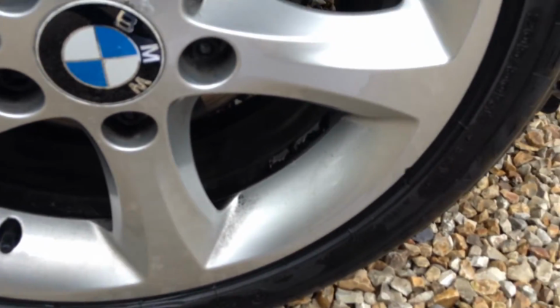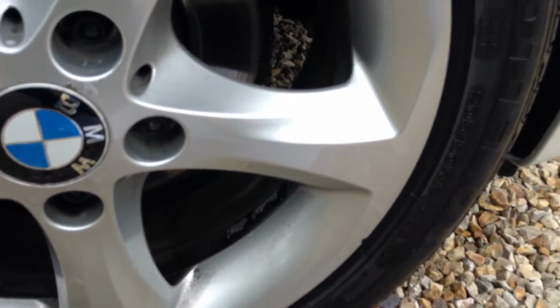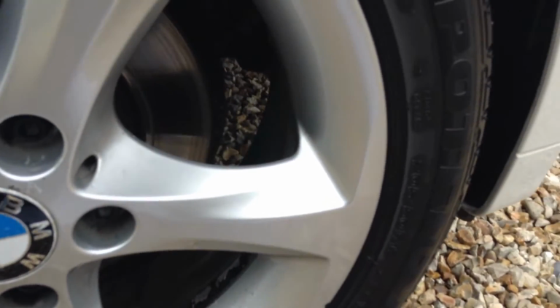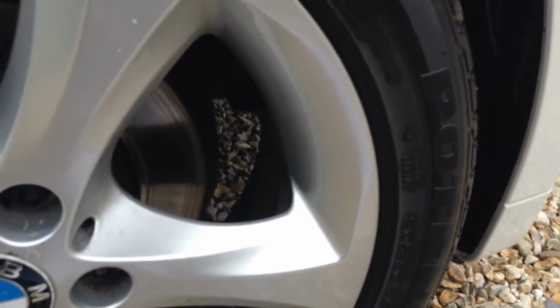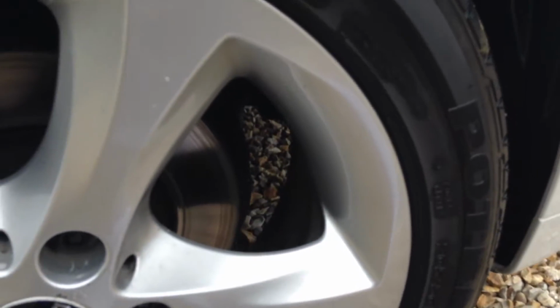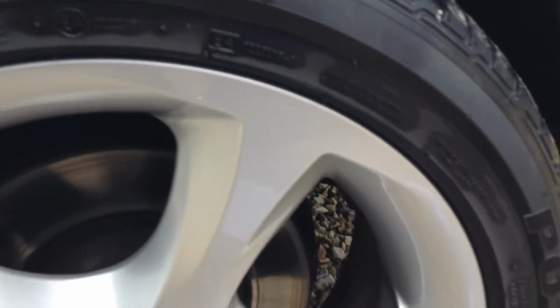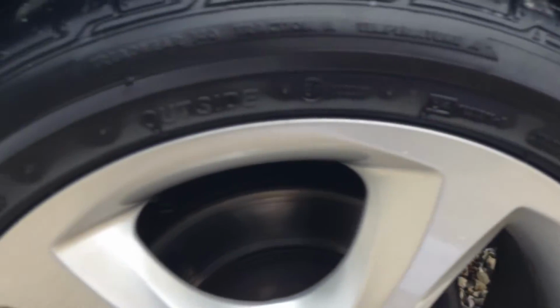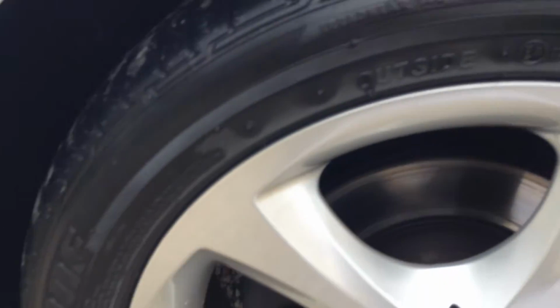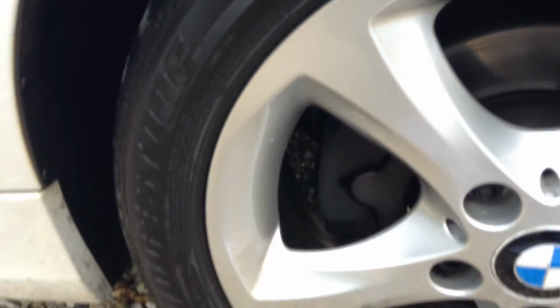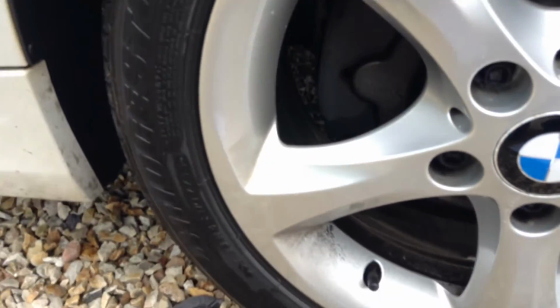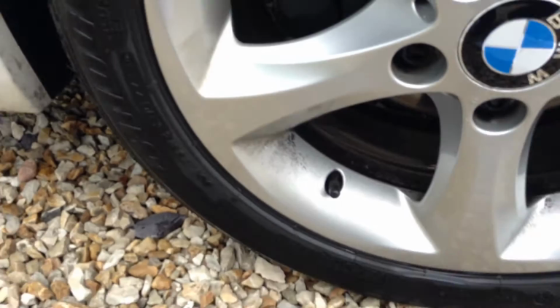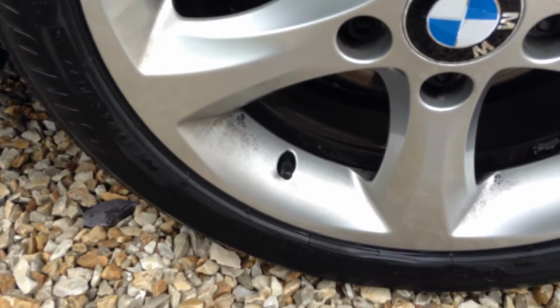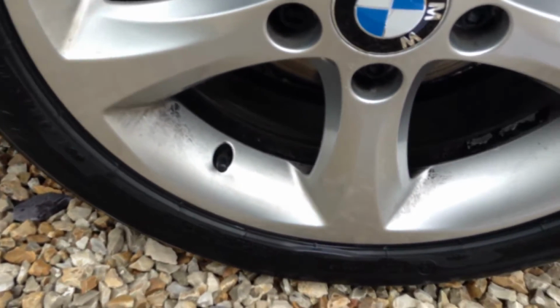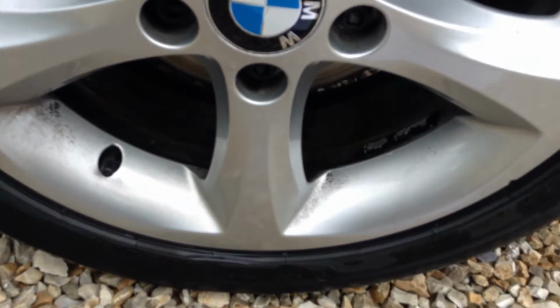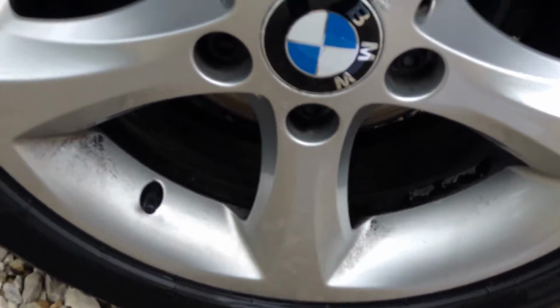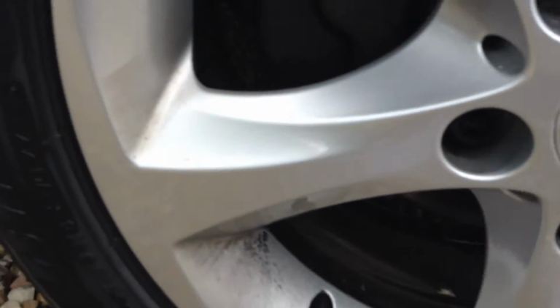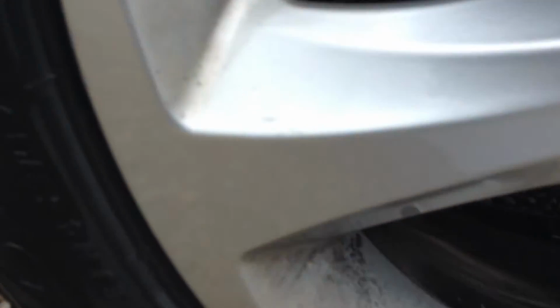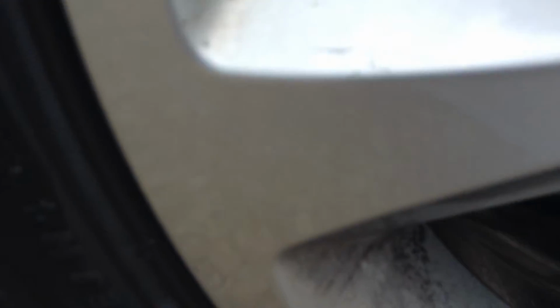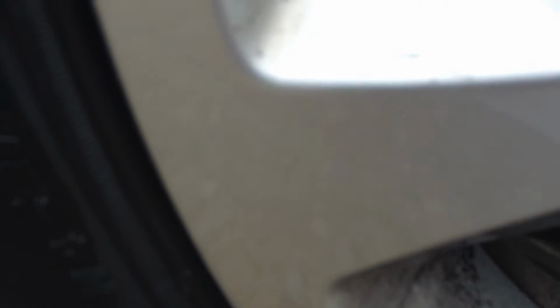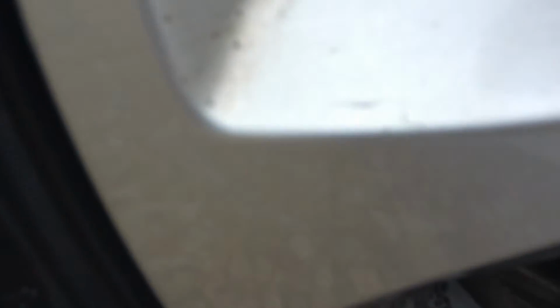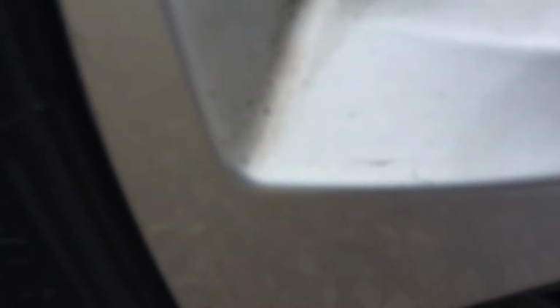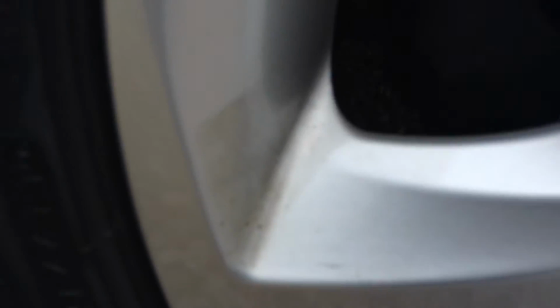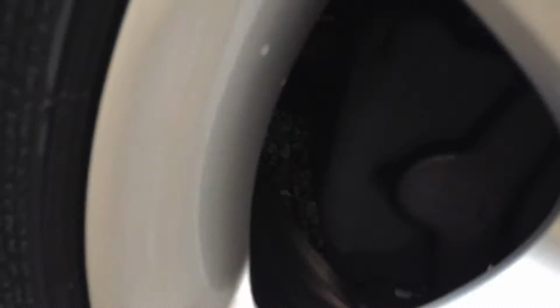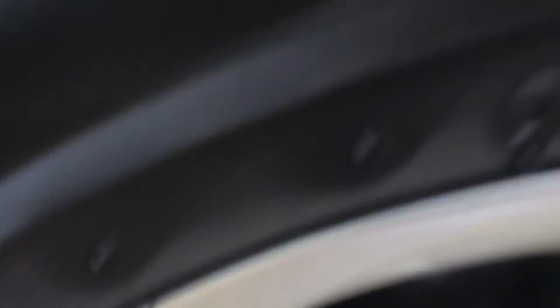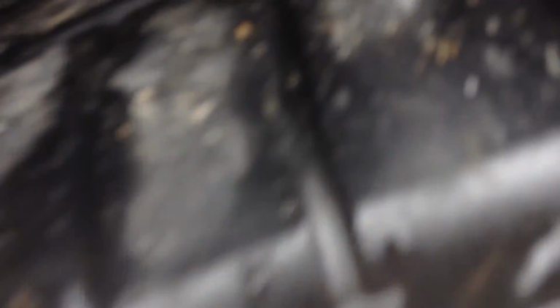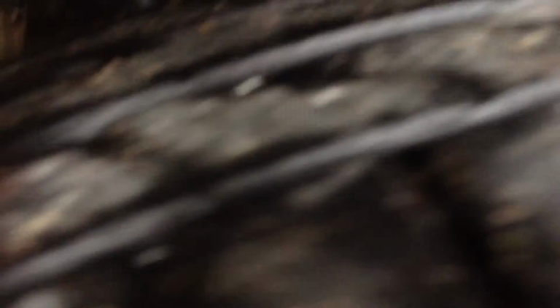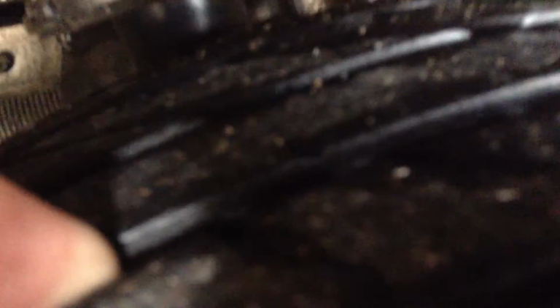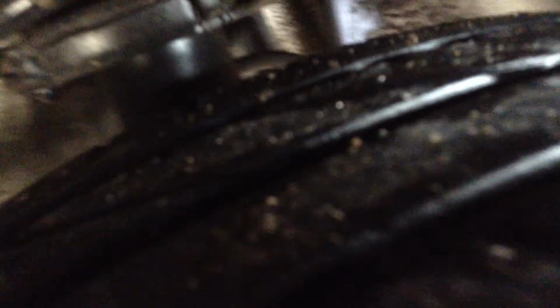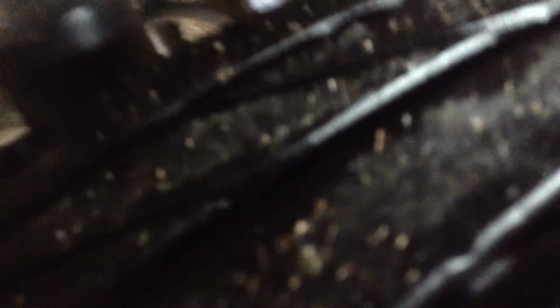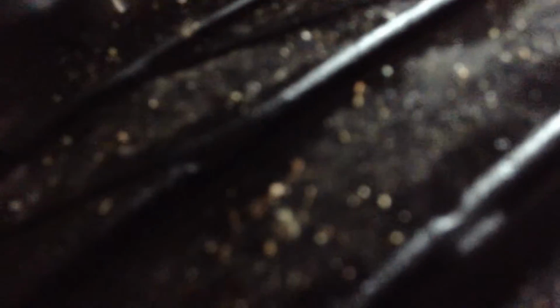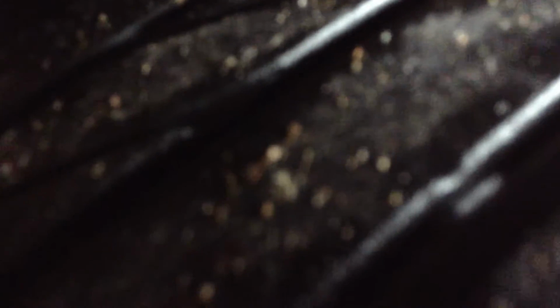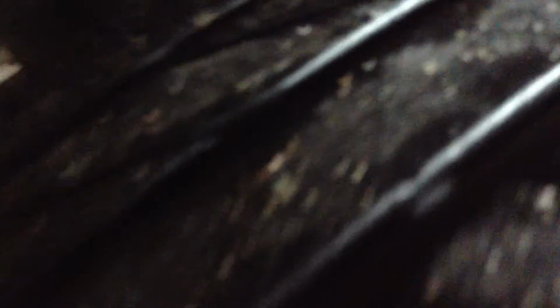The alloy is in excellent condition with just a small scratch there. The tread on the tyre — there's a fair amount left.